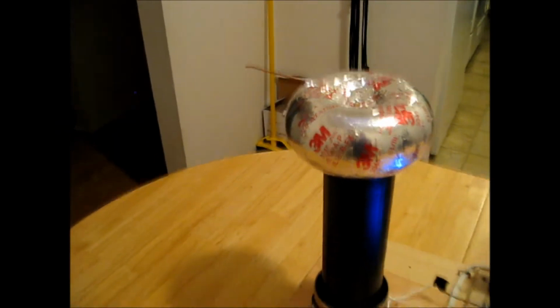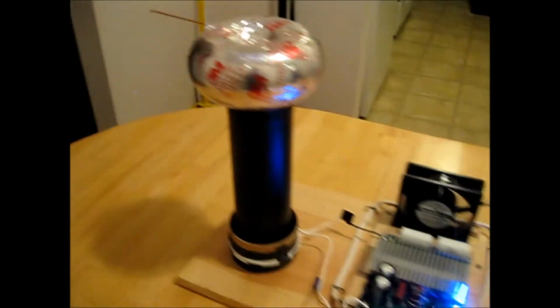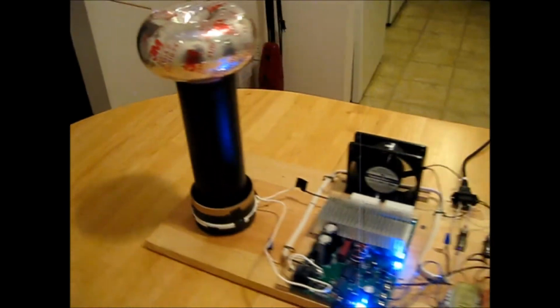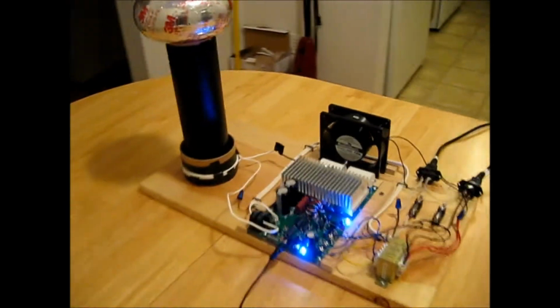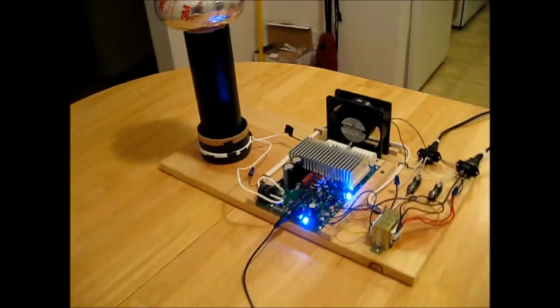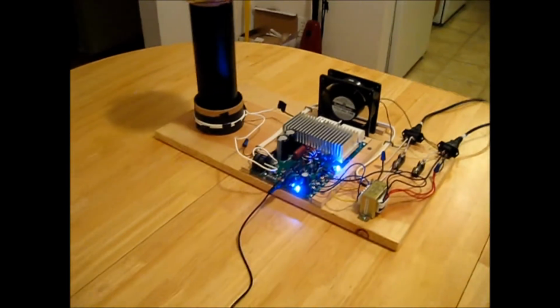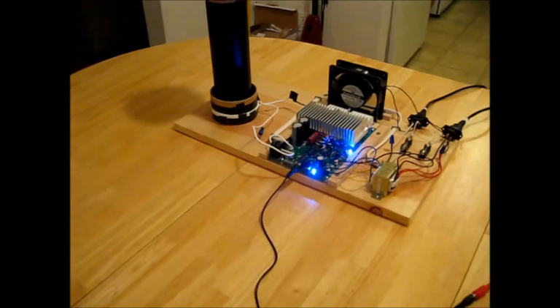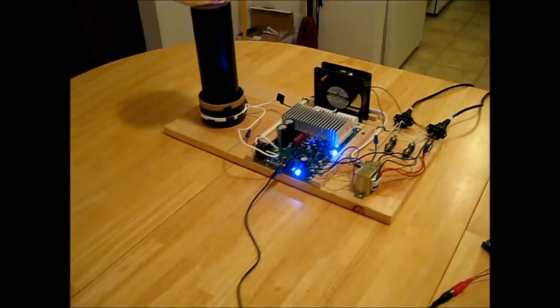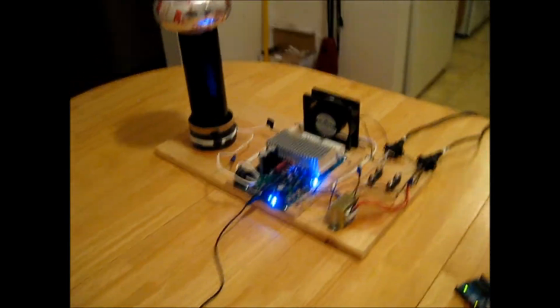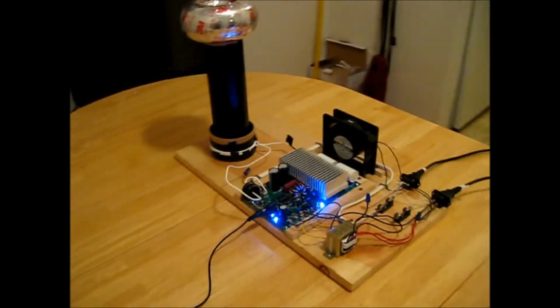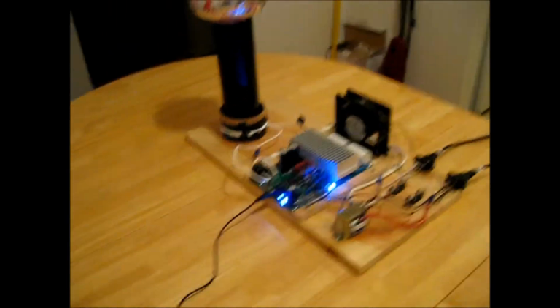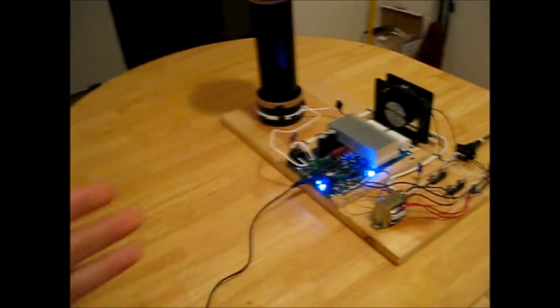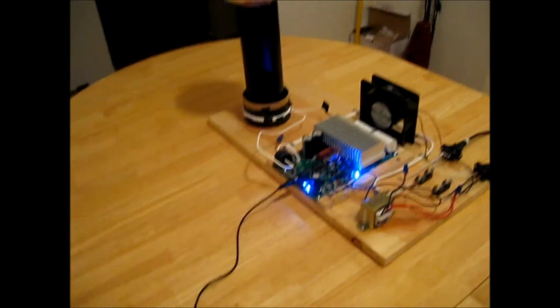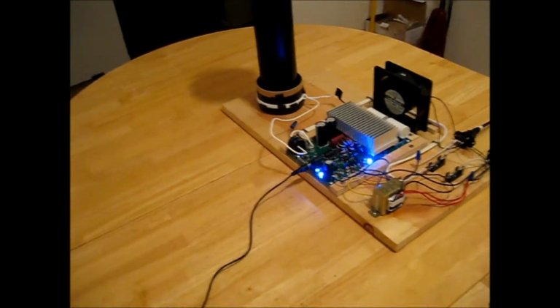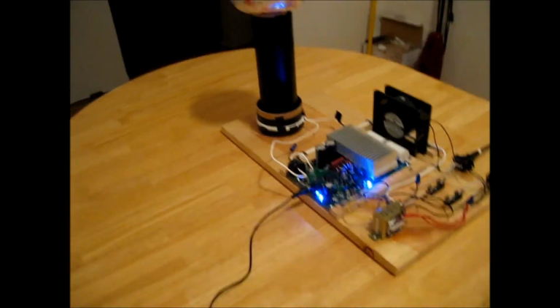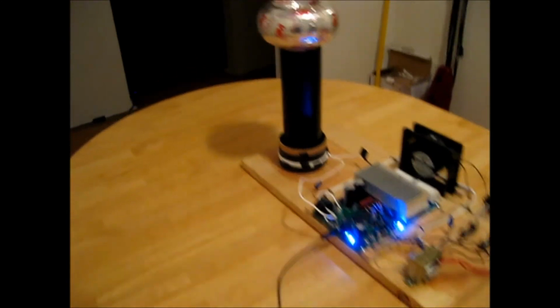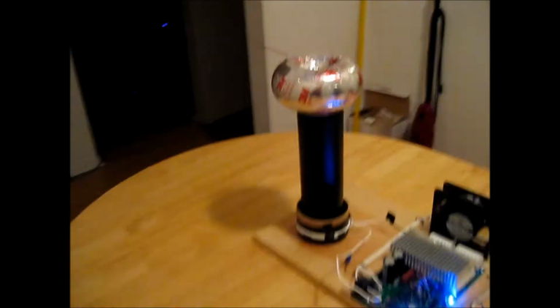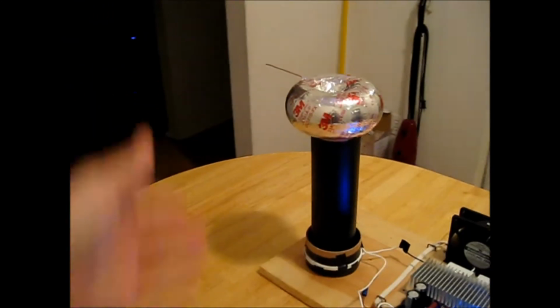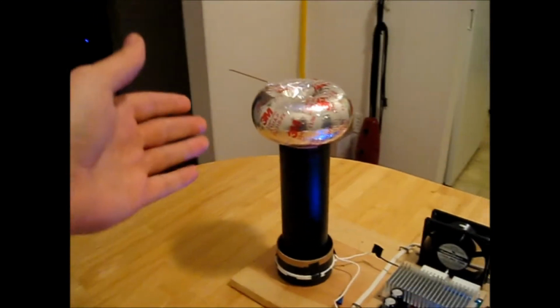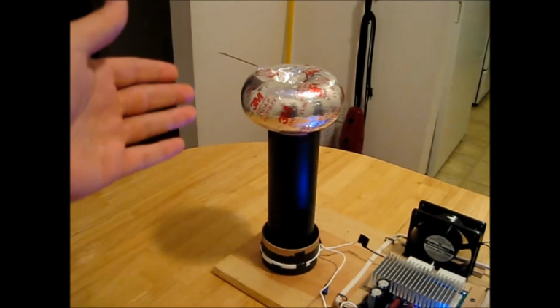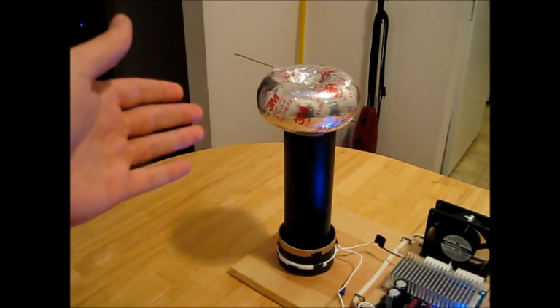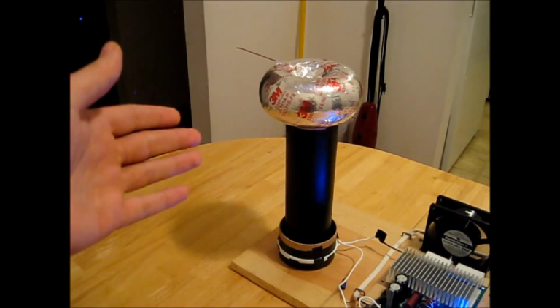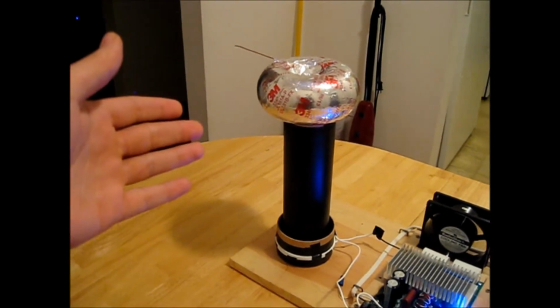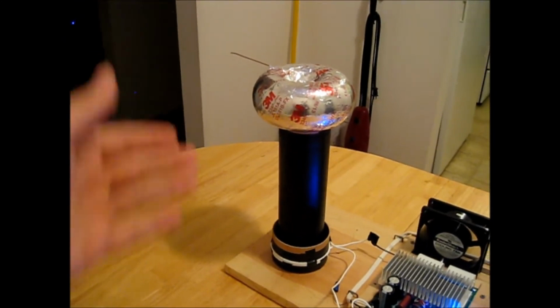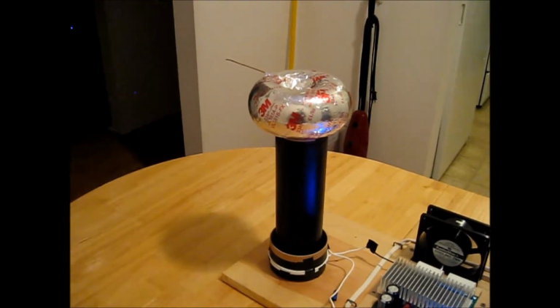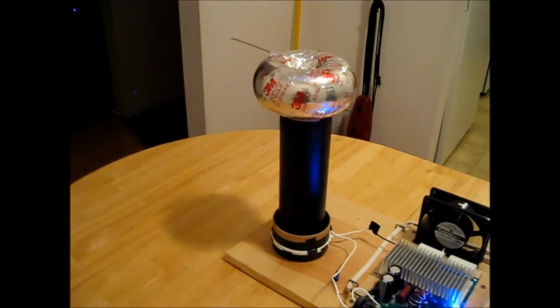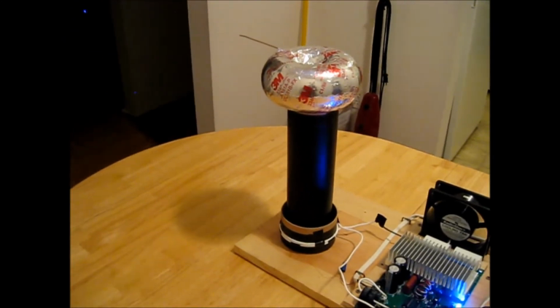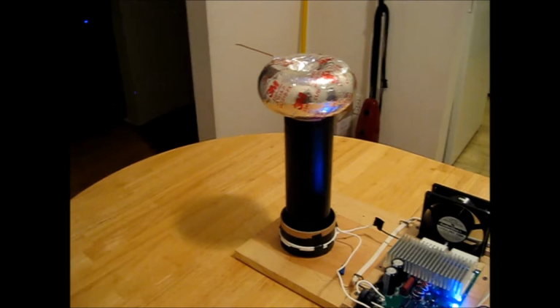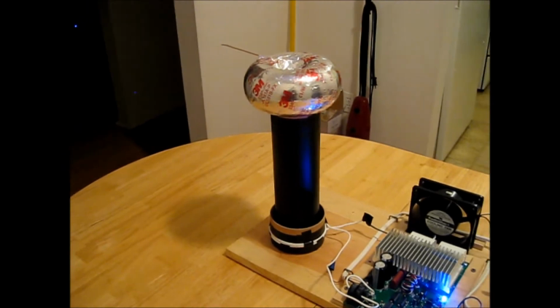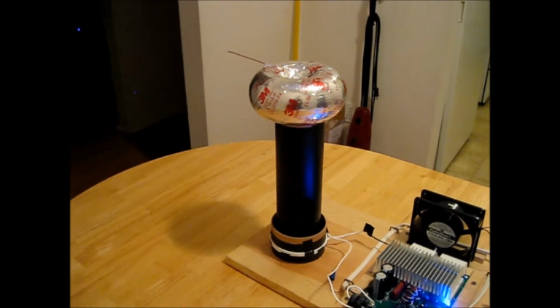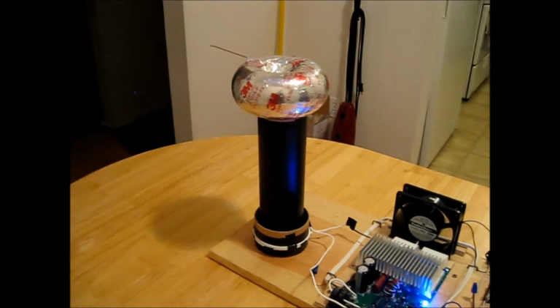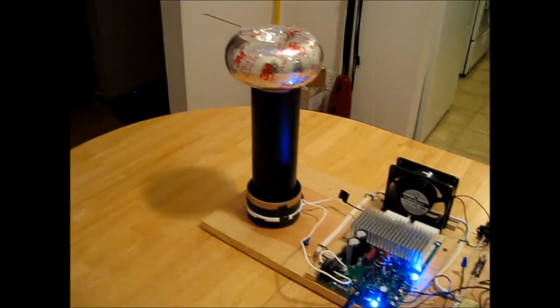The way we control the interrupter signal controls how often the resonator sparks, and that's basically what gives us the frequencies we want.